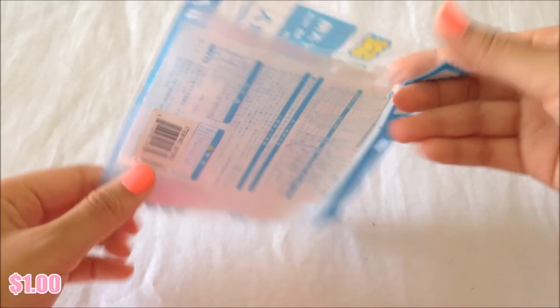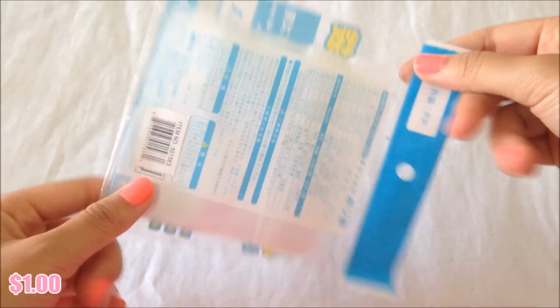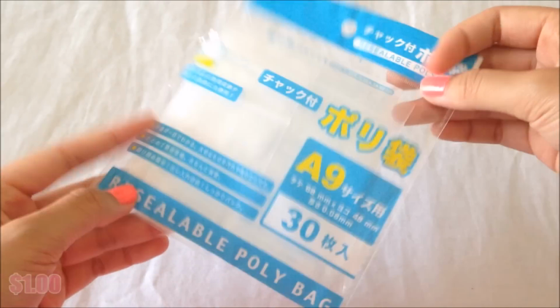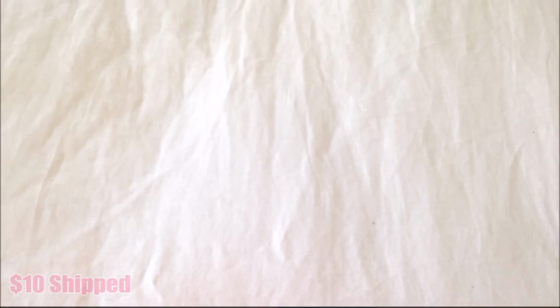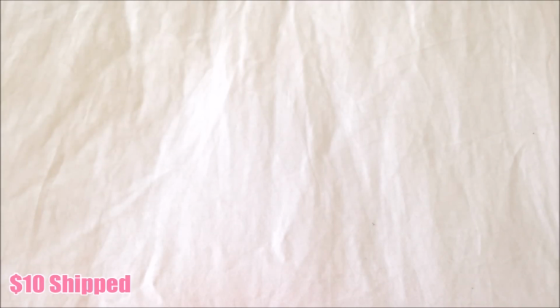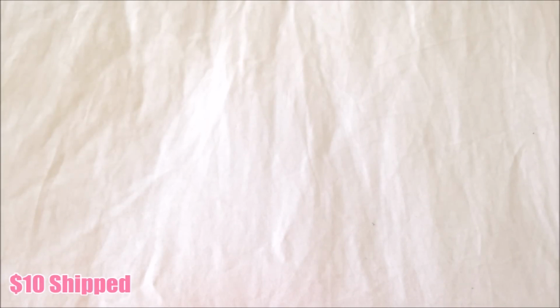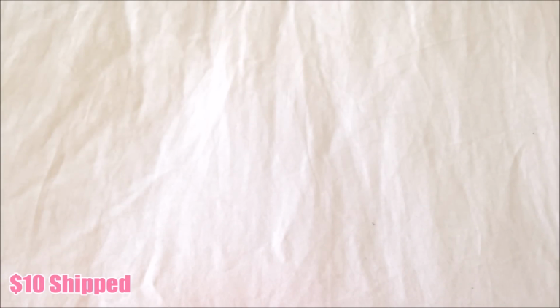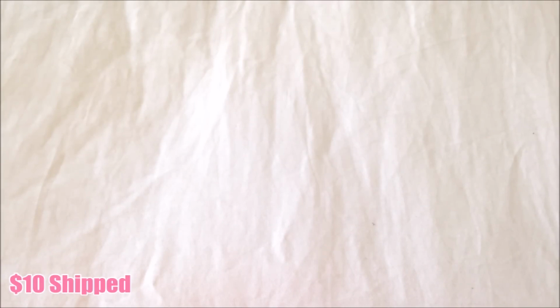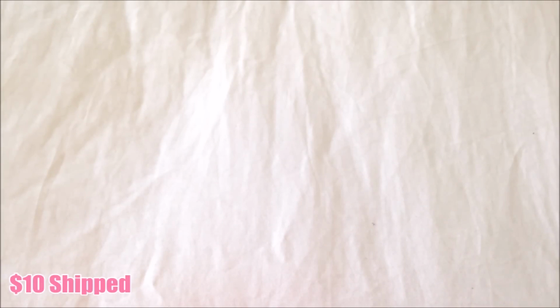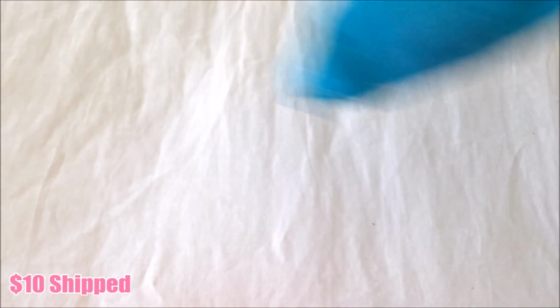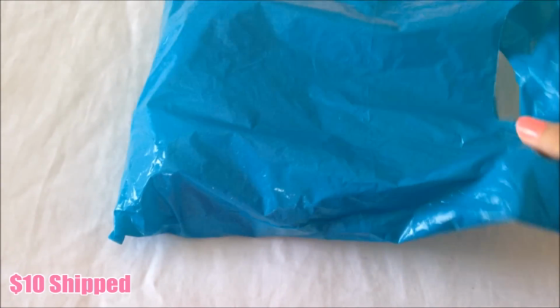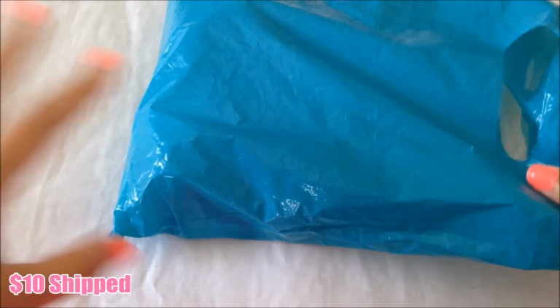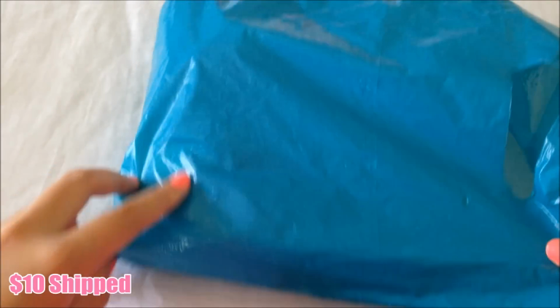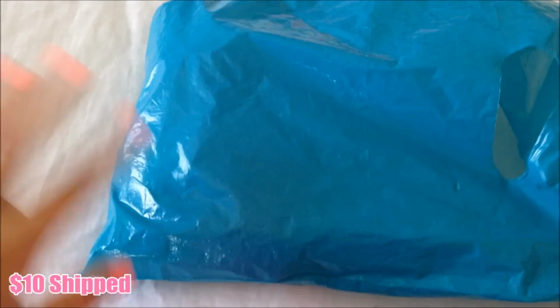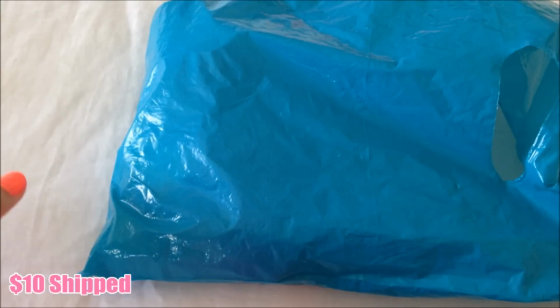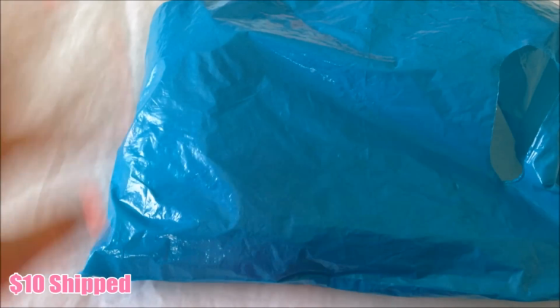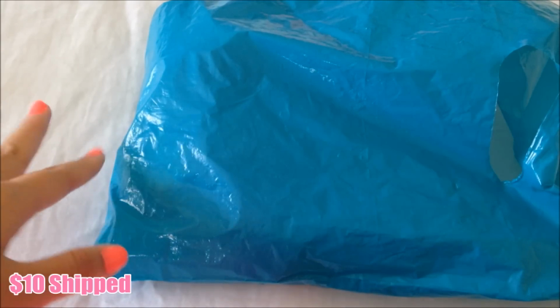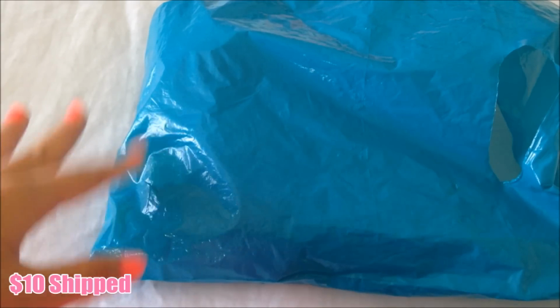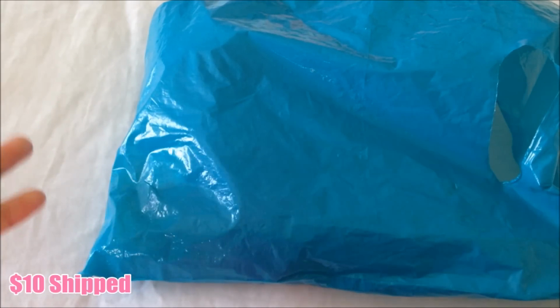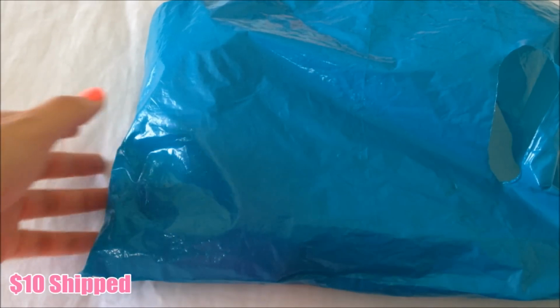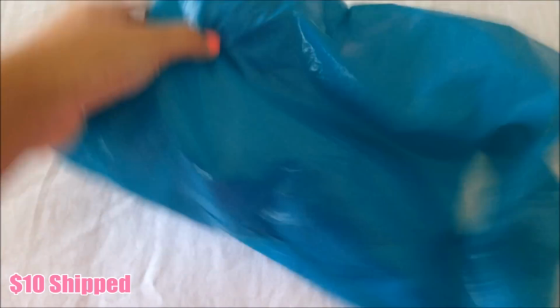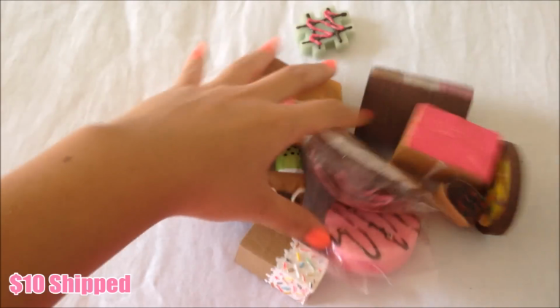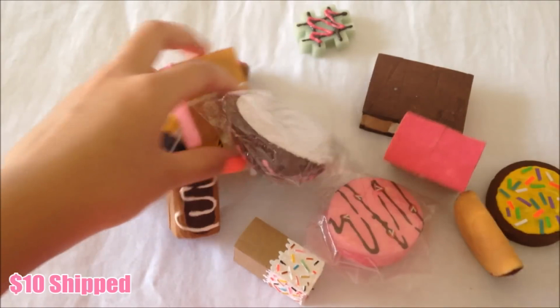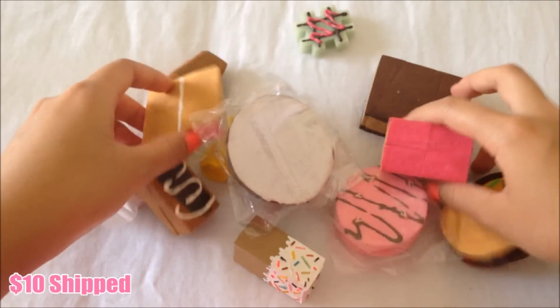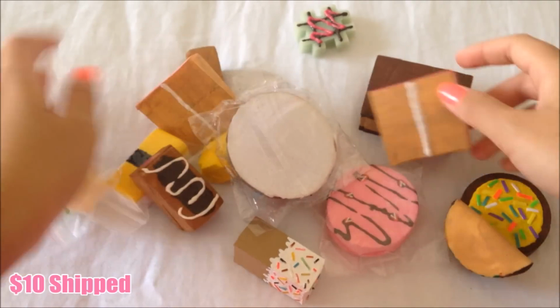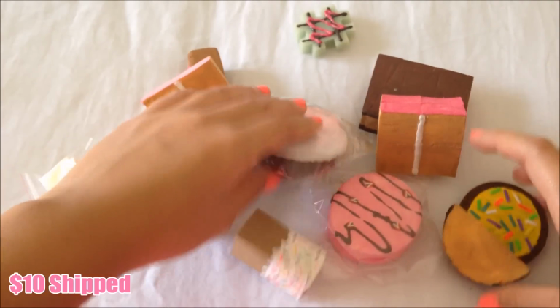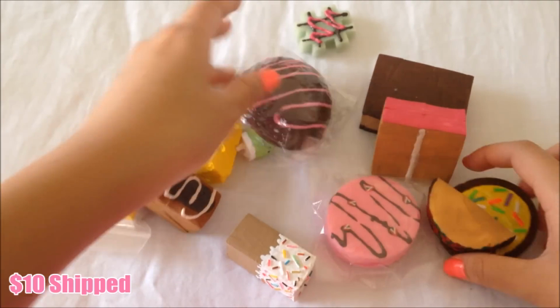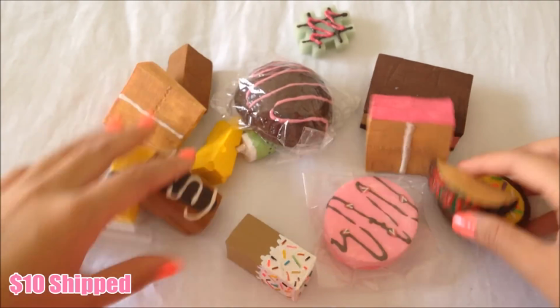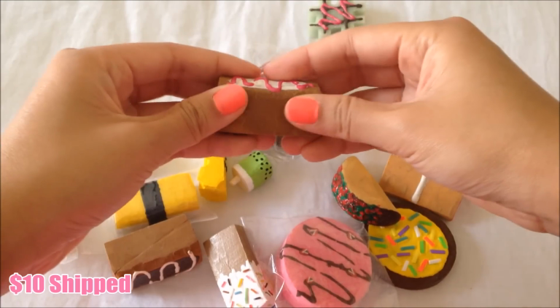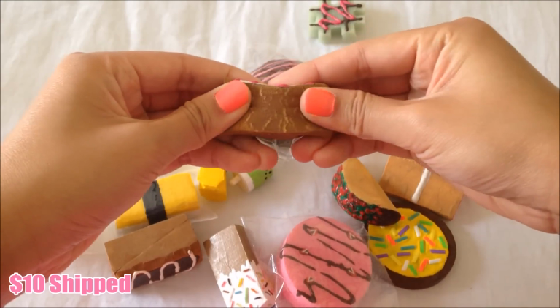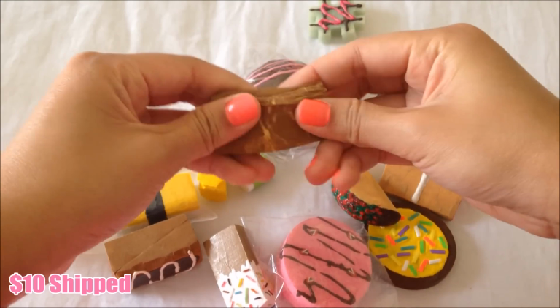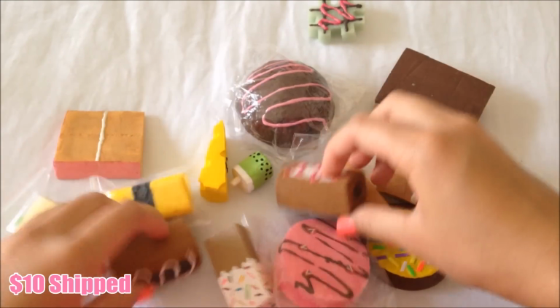I also have this small packaging bag which will be $8. And then I have some homemade squishies for sale — all in this bag, and this whole bag will be $10 including shipping. These are all the homemade squishies you'll be getting in this grab bag. Some of them do have small cracks, by the way.